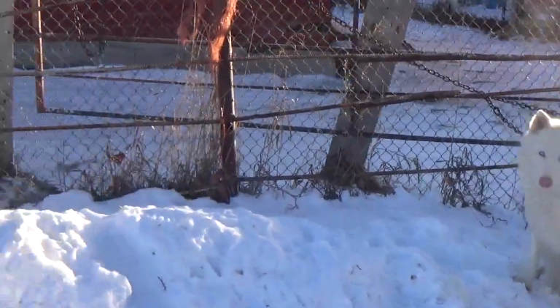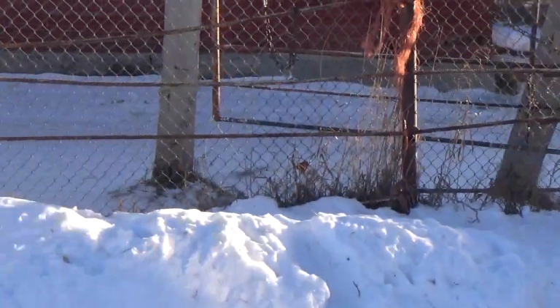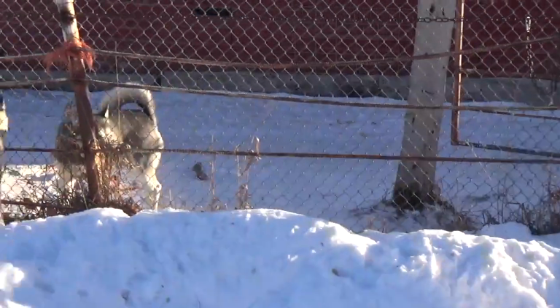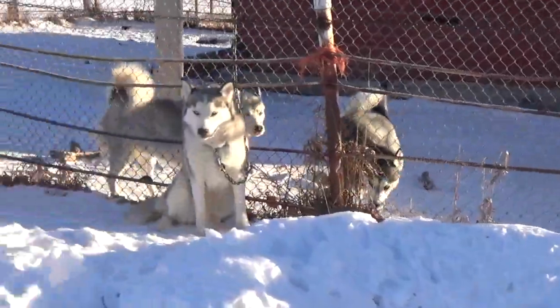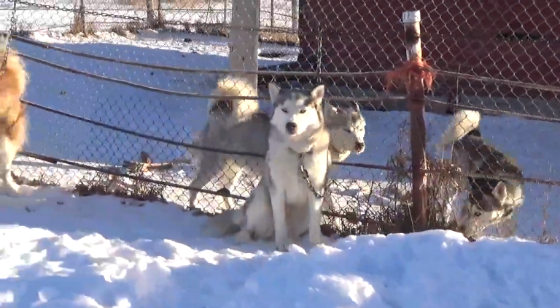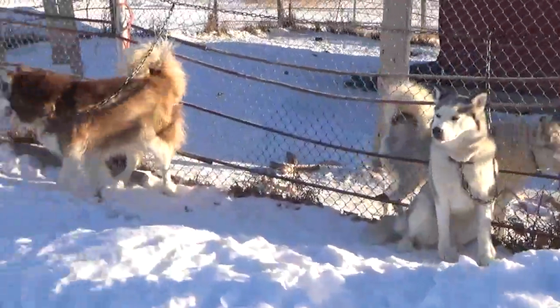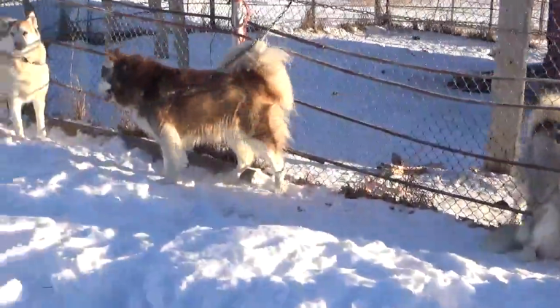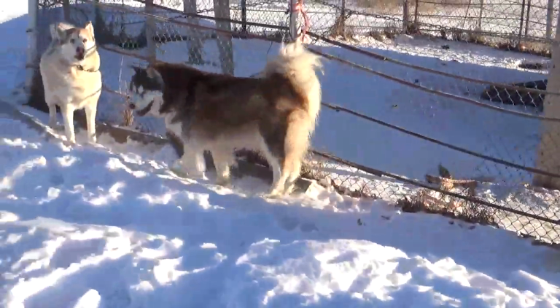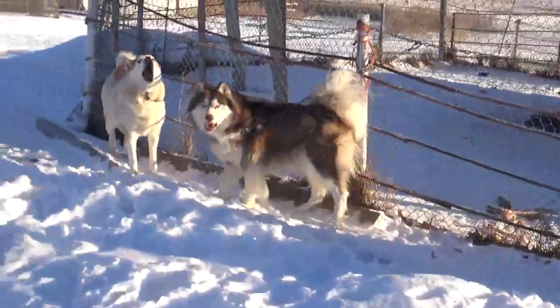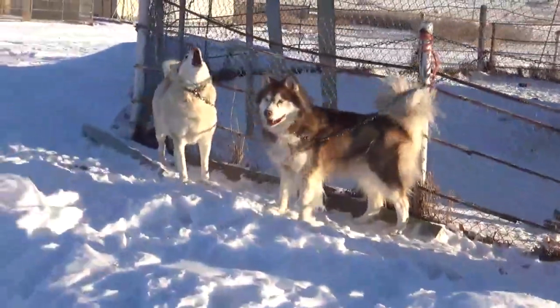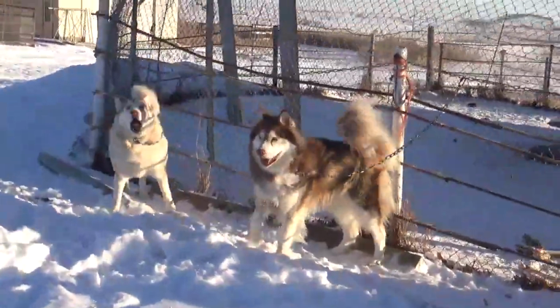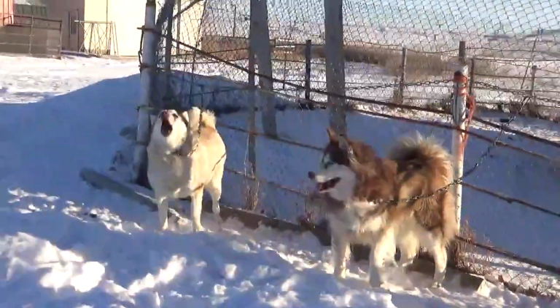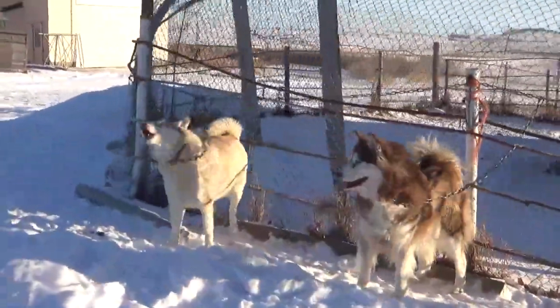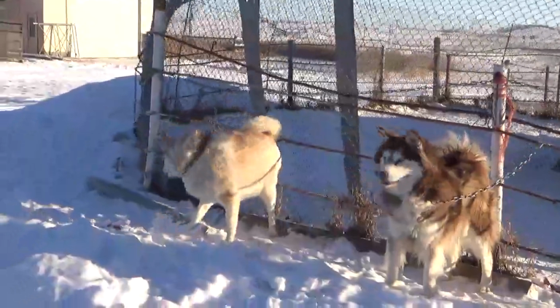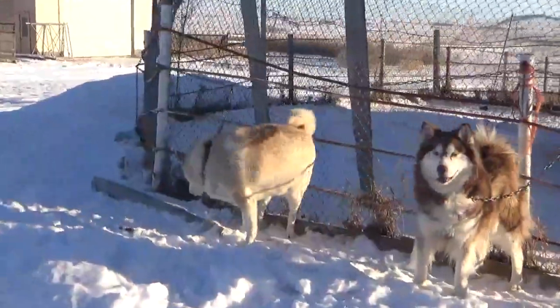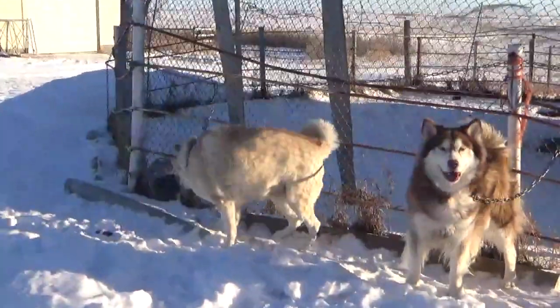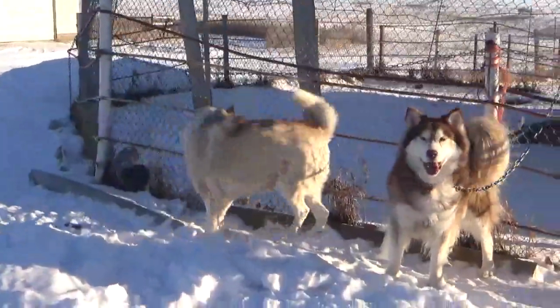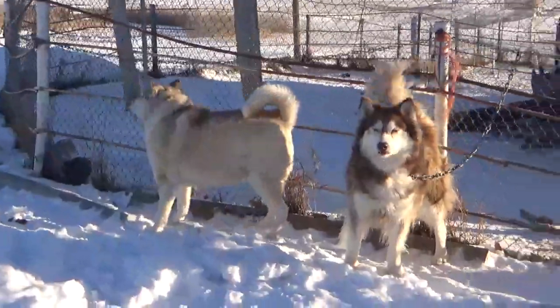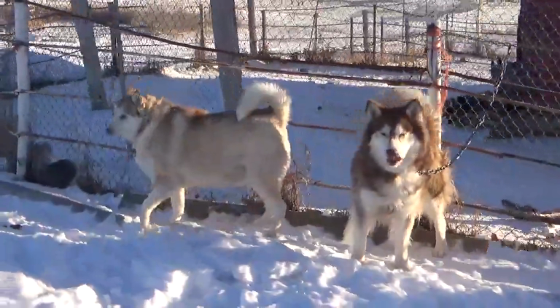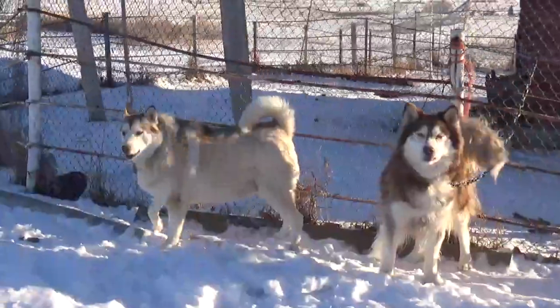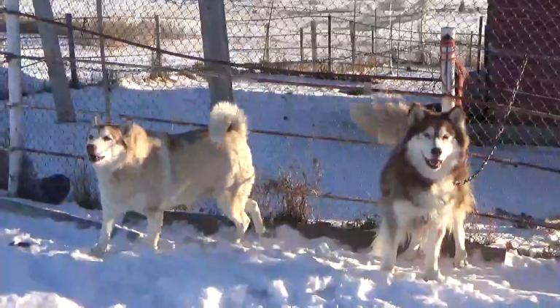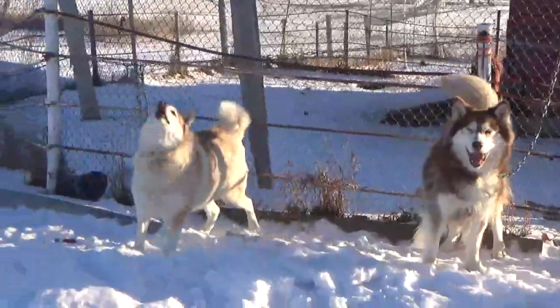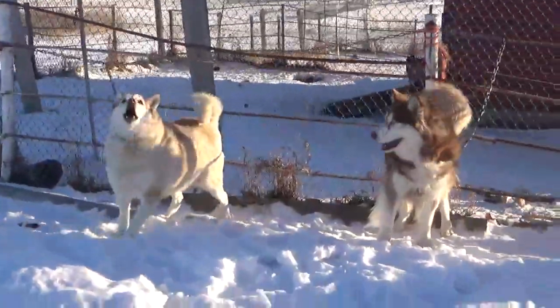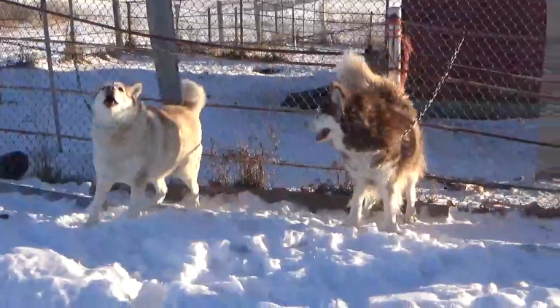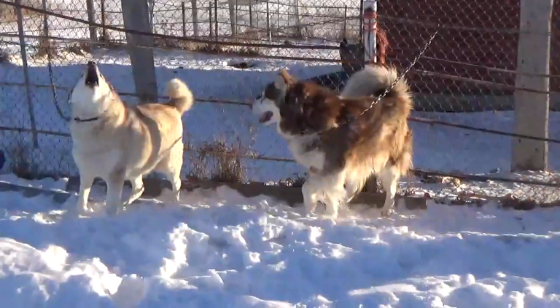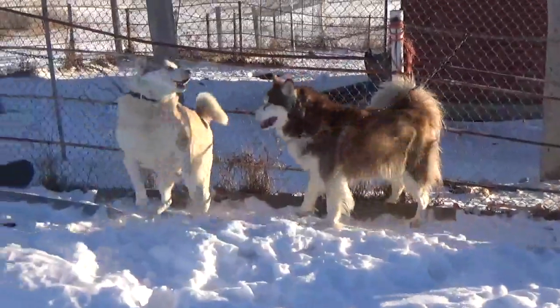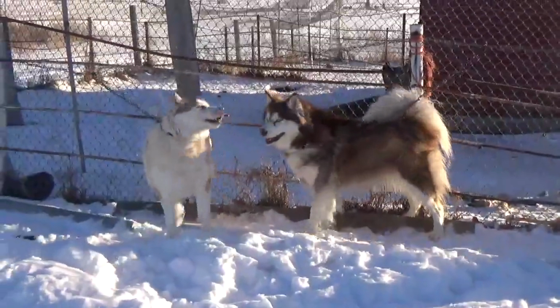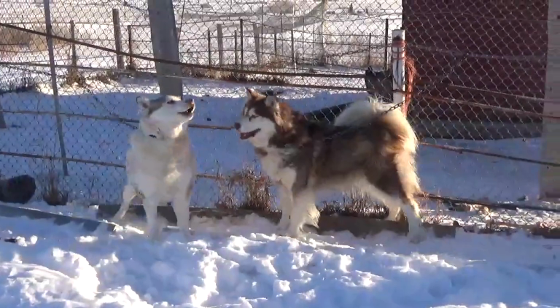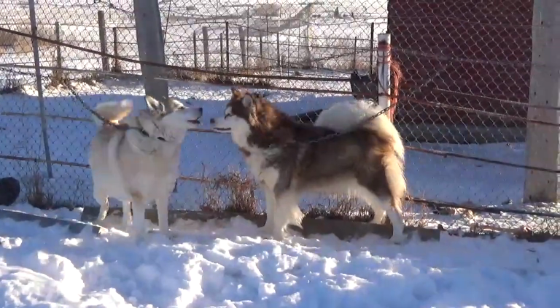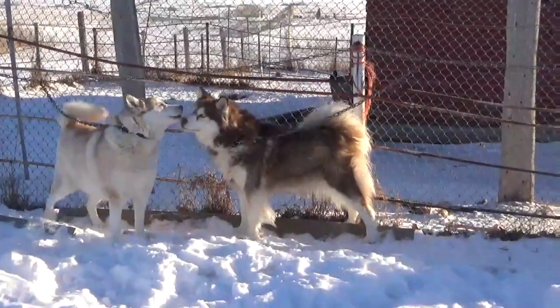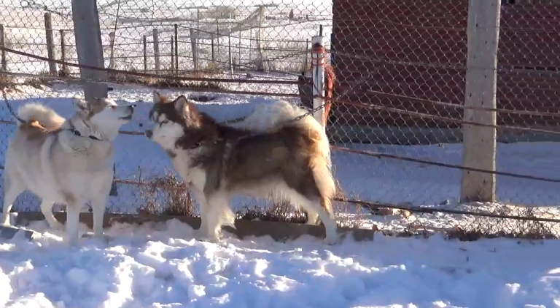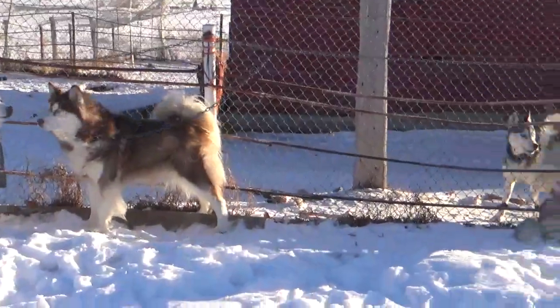All the girls — their pomskies will be born in the first, second, third, and fourth week of February. They'll all be ready to go home in the first, second, third, and fourth week of April.